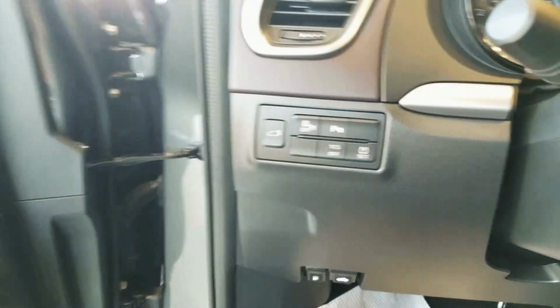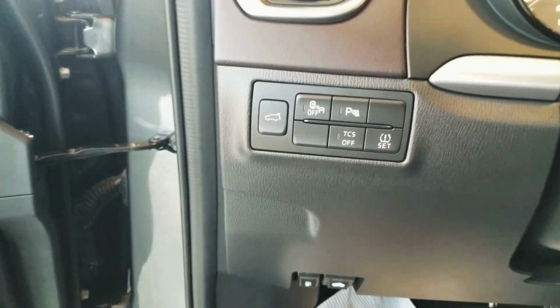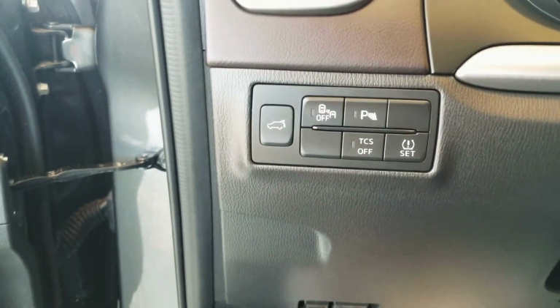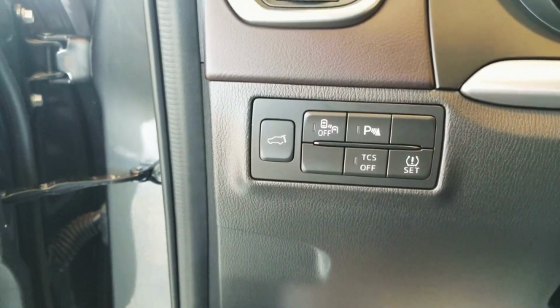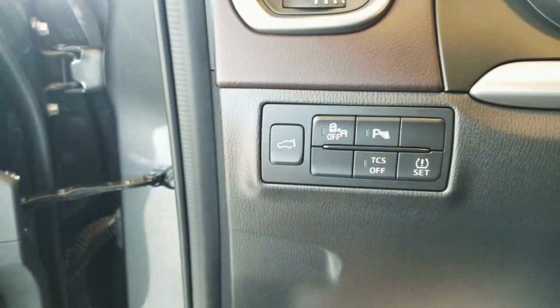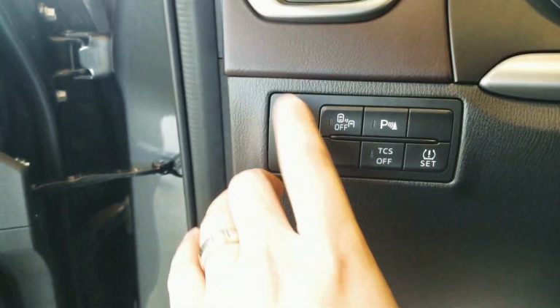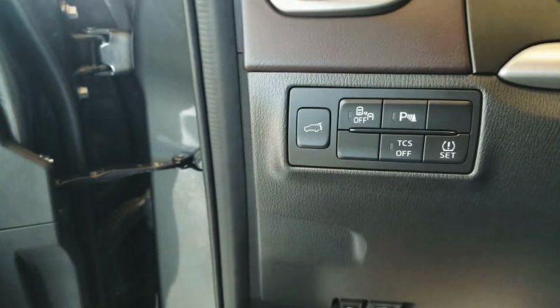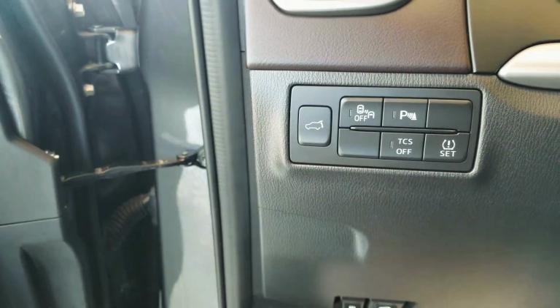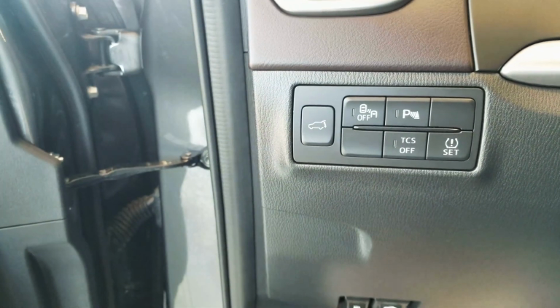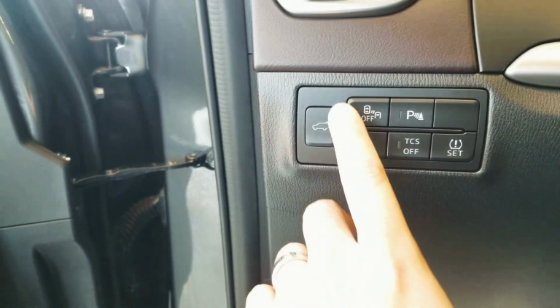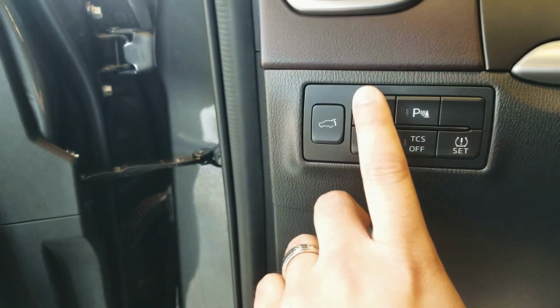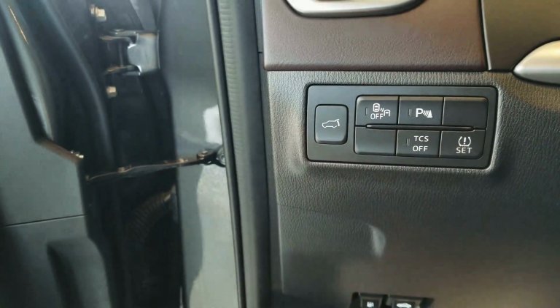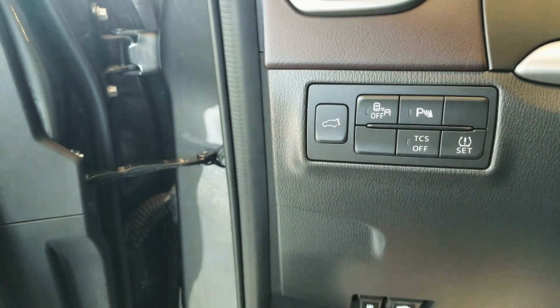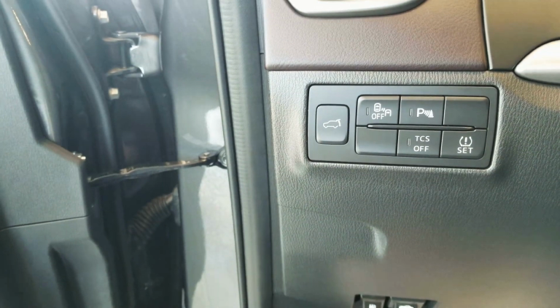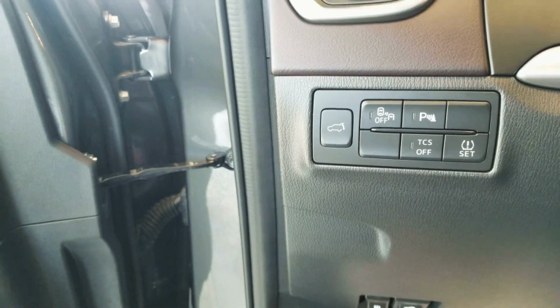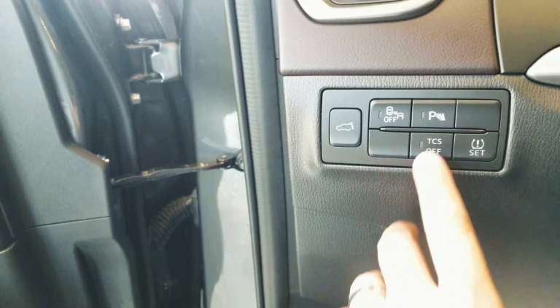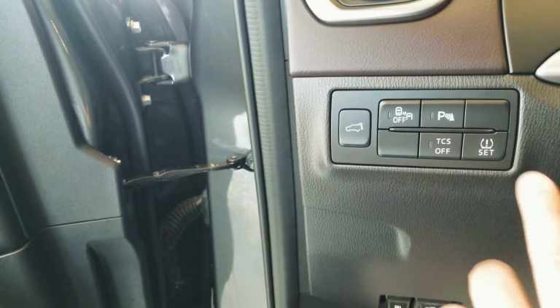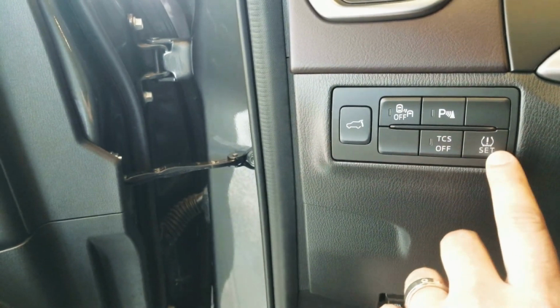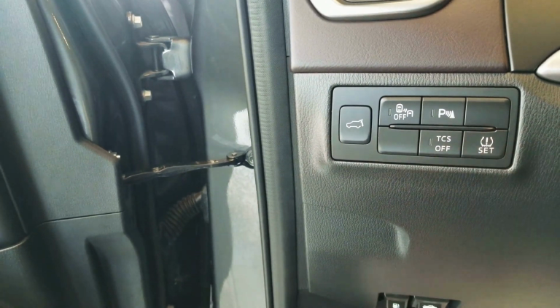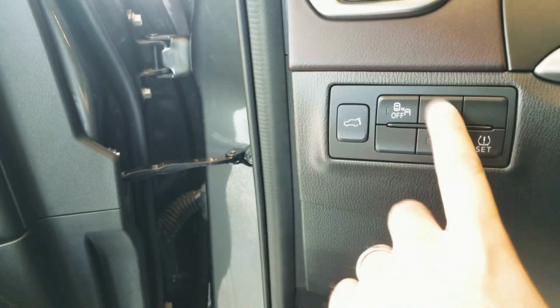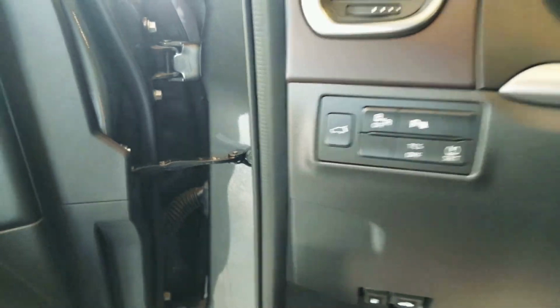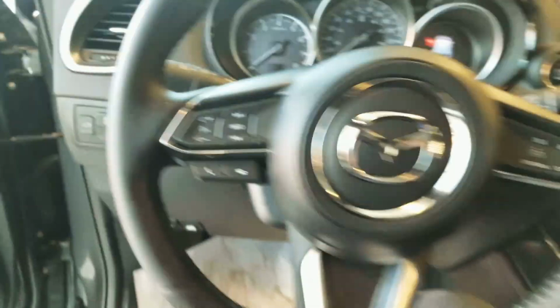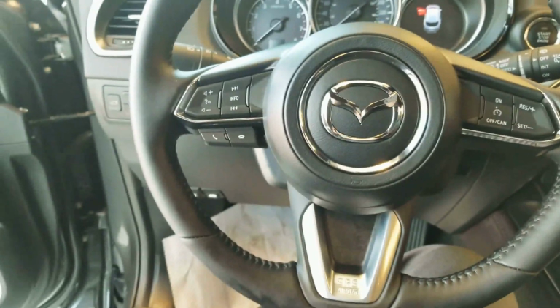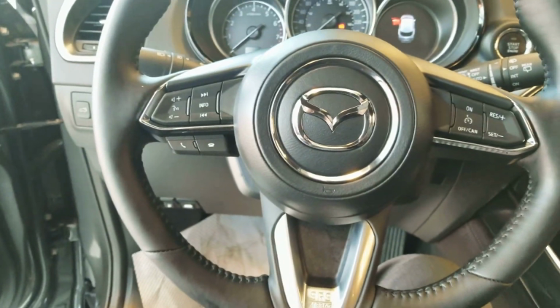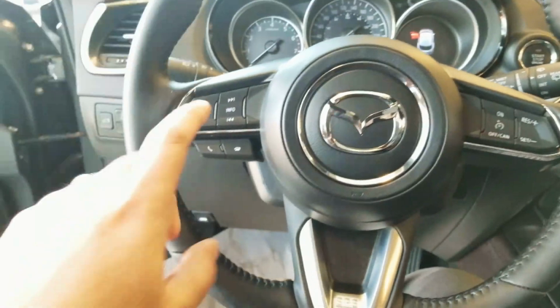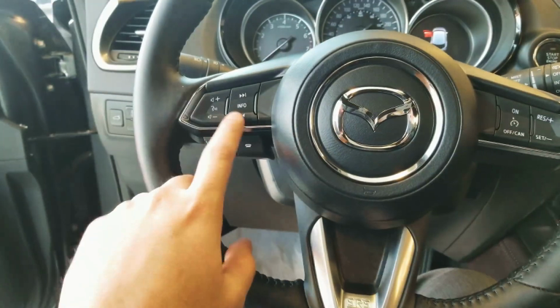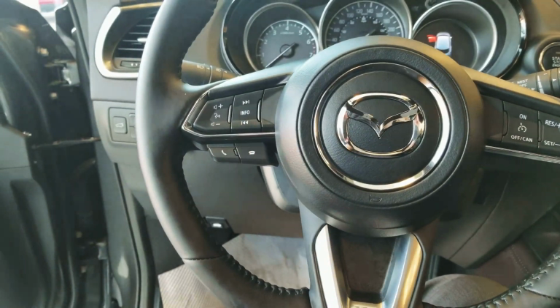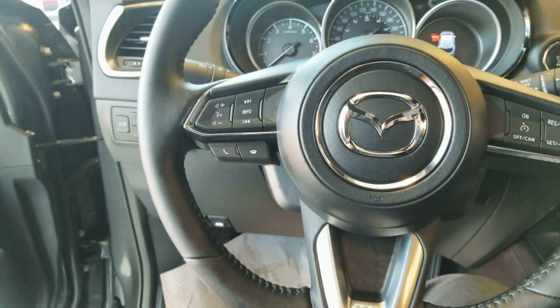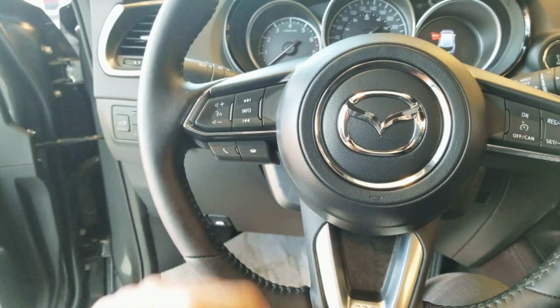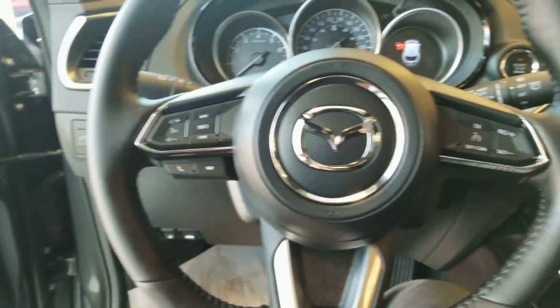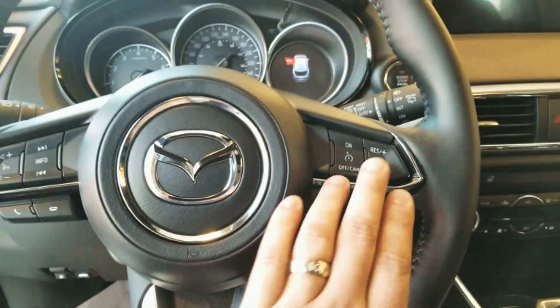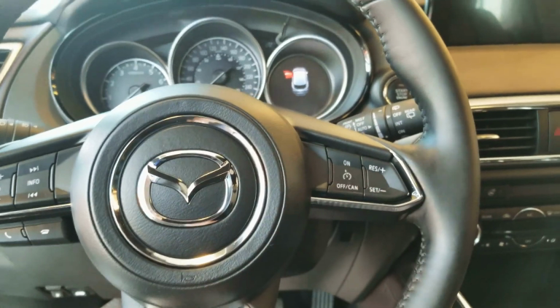Right here you have your power liftgate. You have your lane departure, your traction control, tire setting, and your park assist. On your steering wheel here, you have your media control and your cruise control.